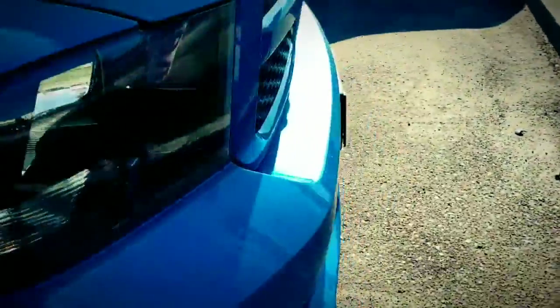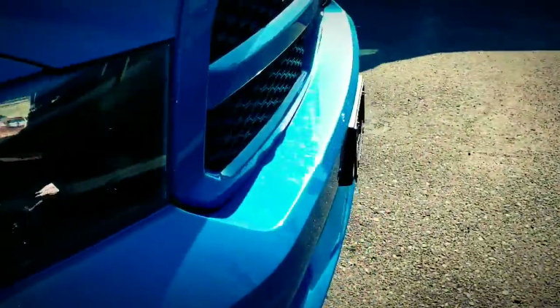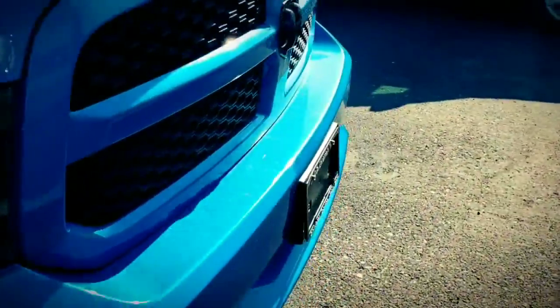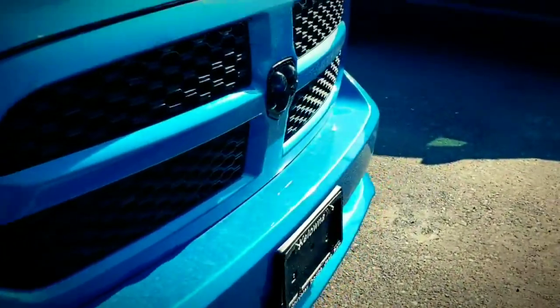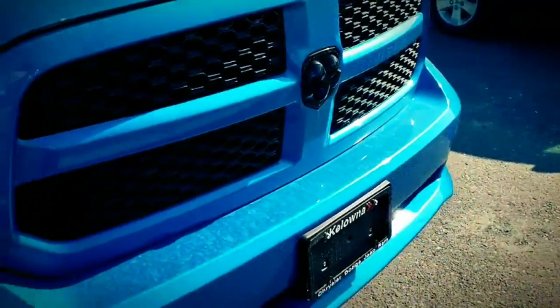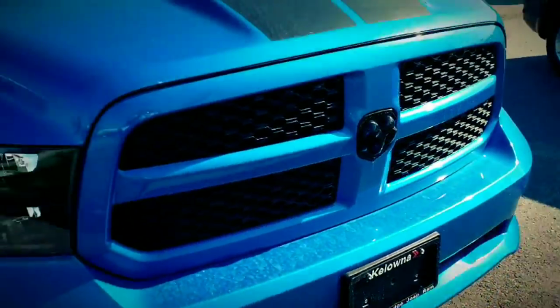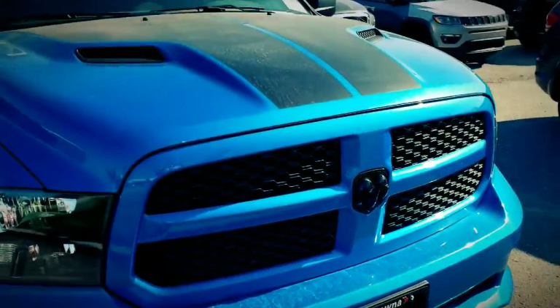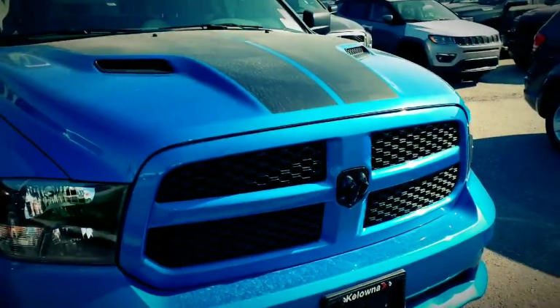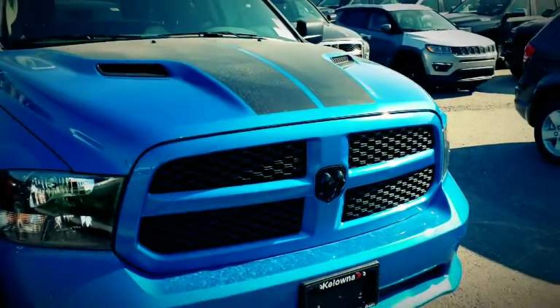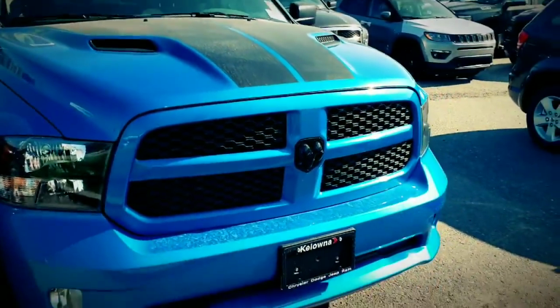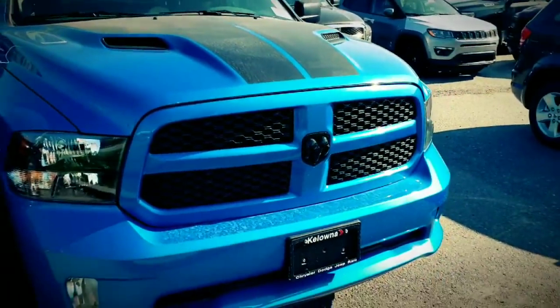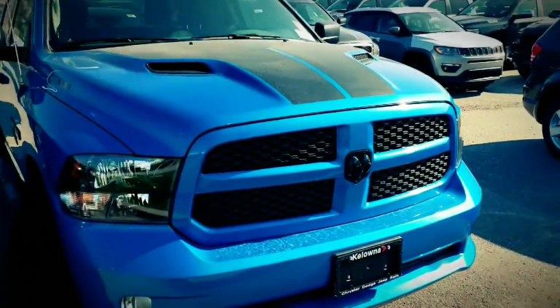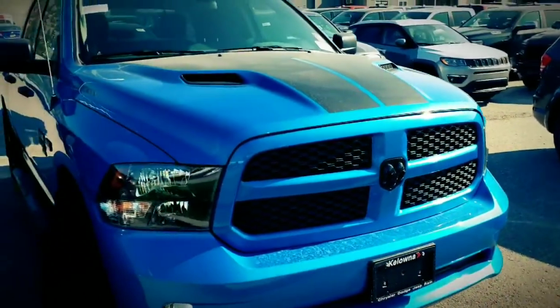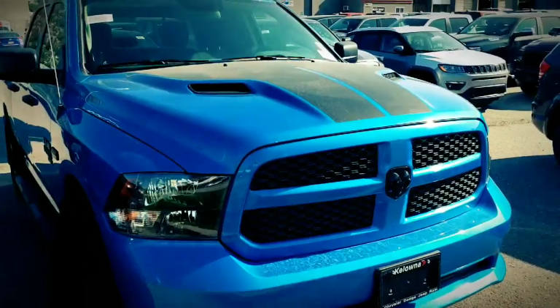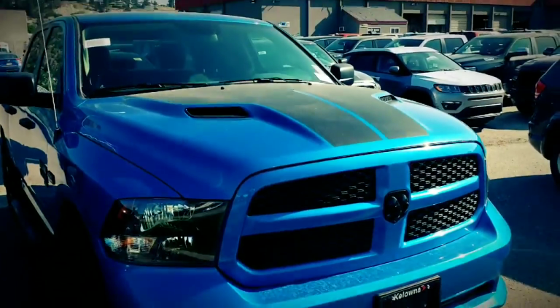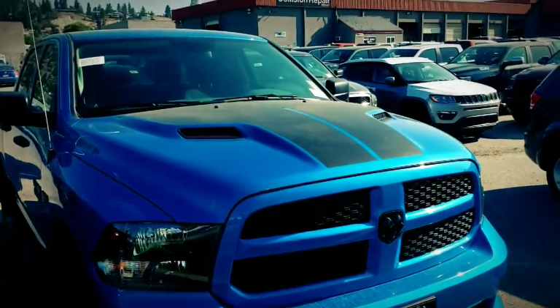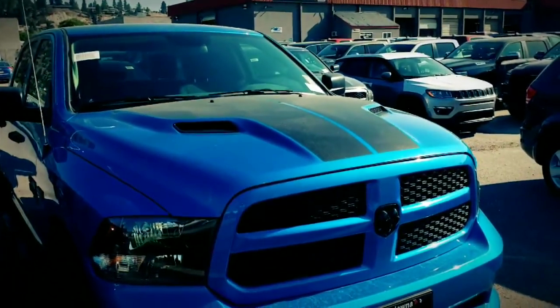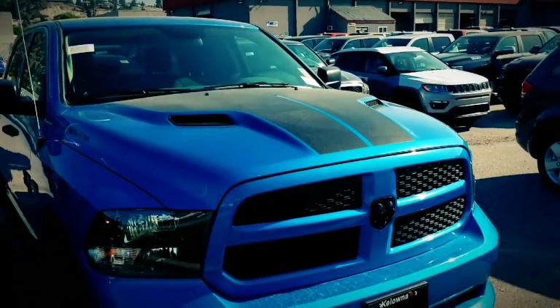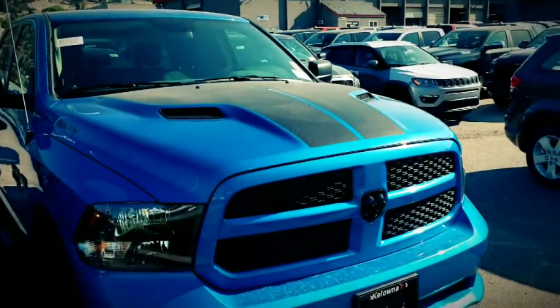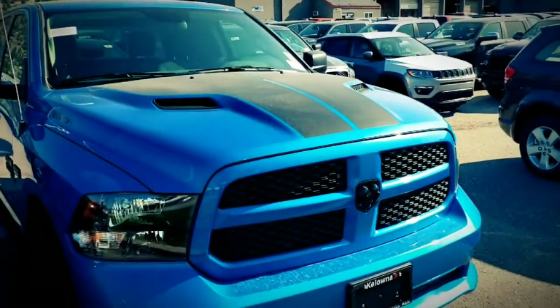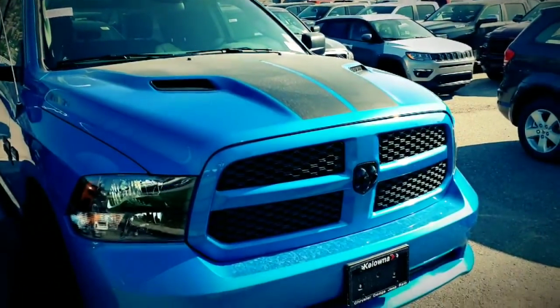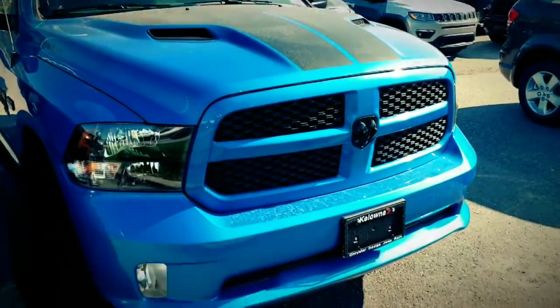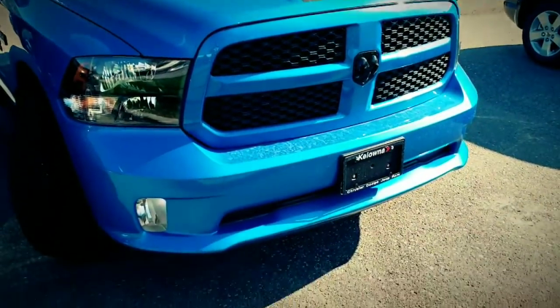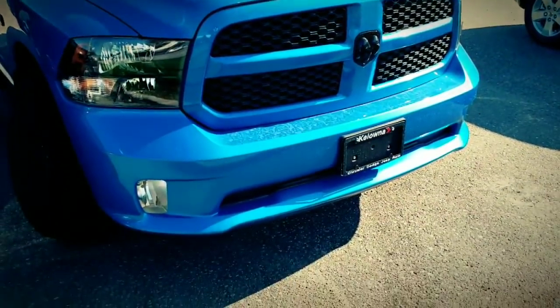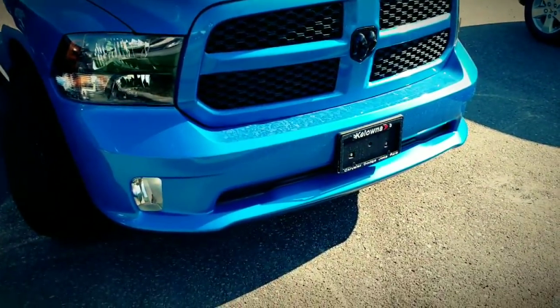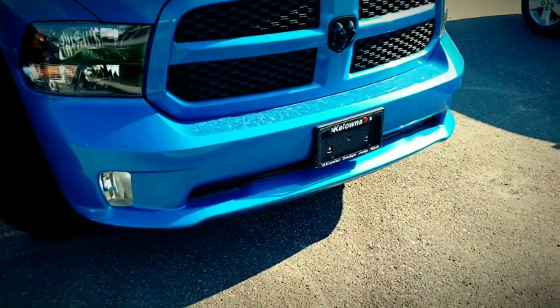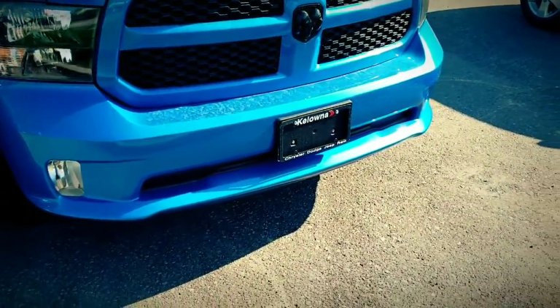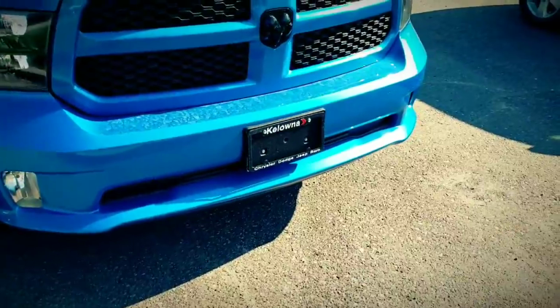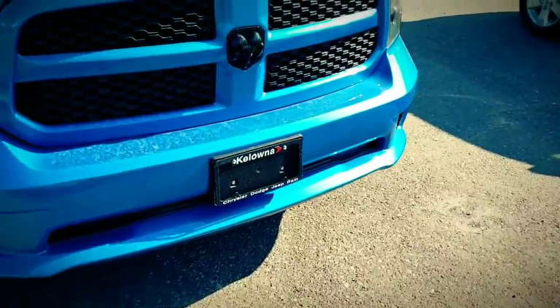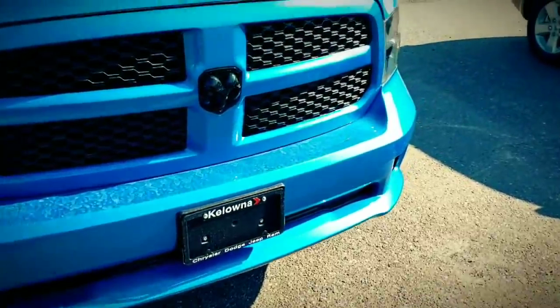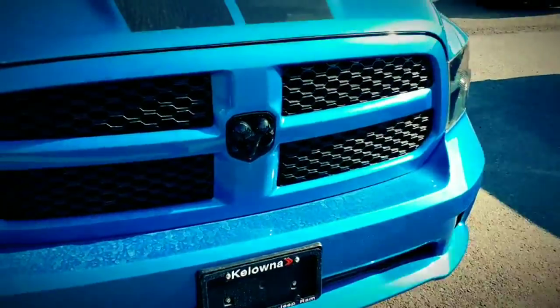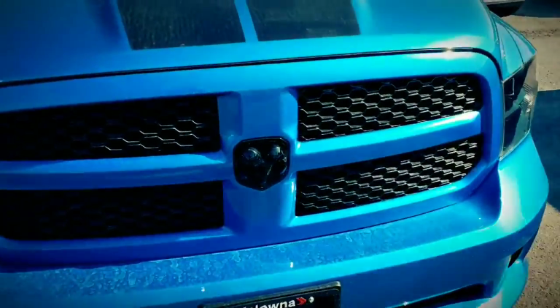This is the 5.7 Hemi with the TorqueFlite eight-speed transmission, which is phenomenal on fuel for half-ton trucks. There's the sport appearance package hood and color-matched bumper with fog lights and blacked out badges.